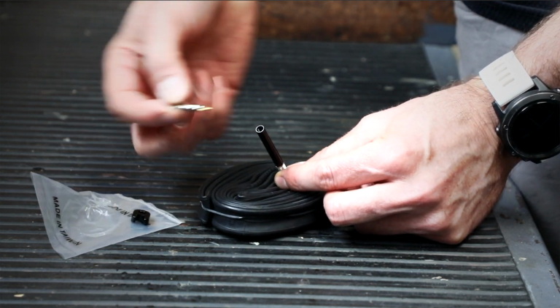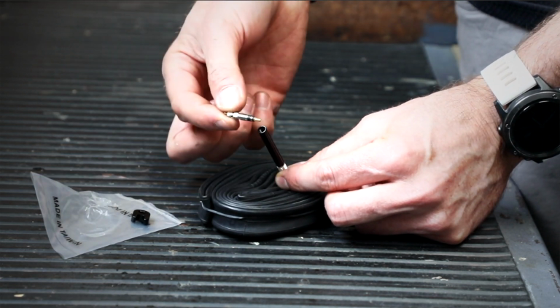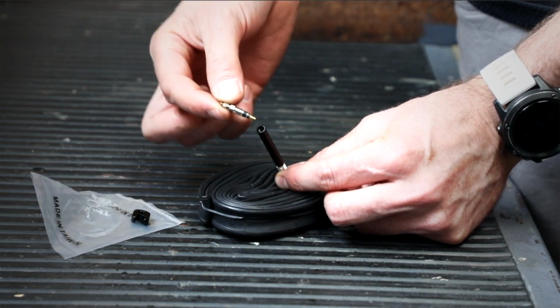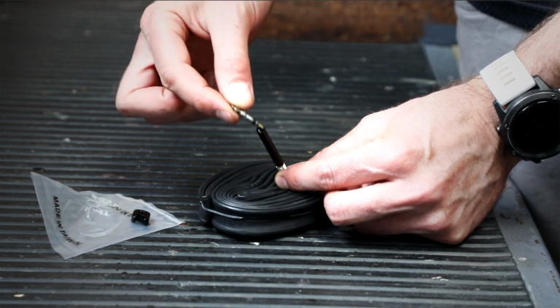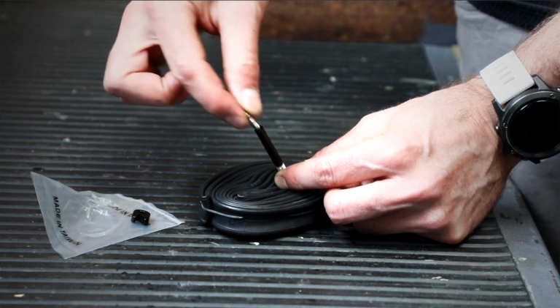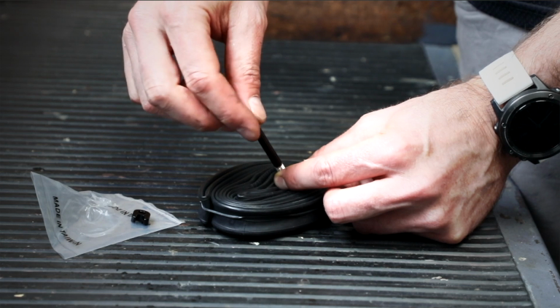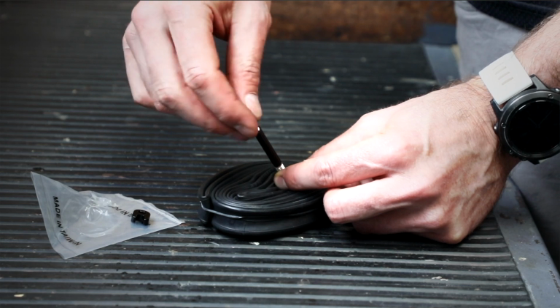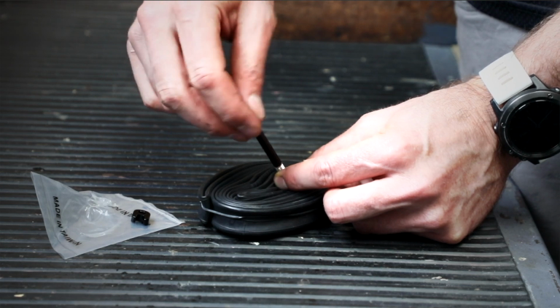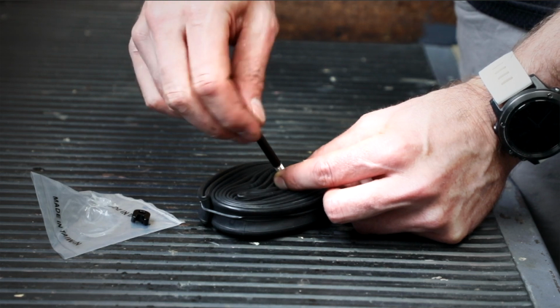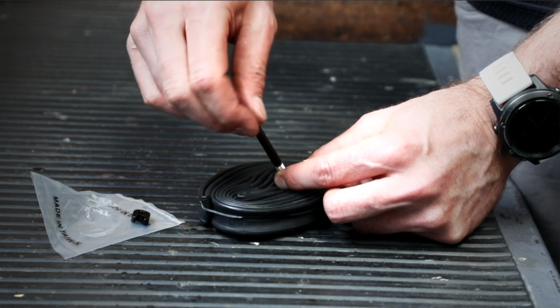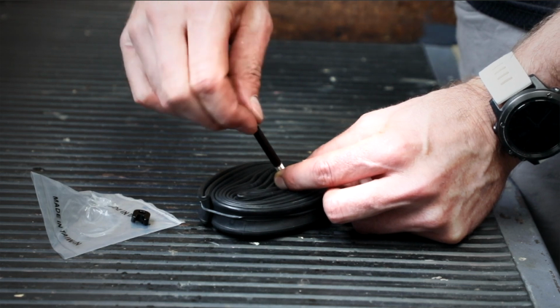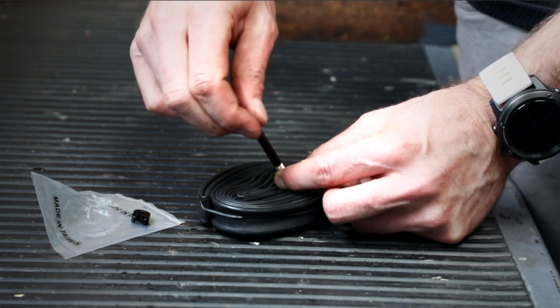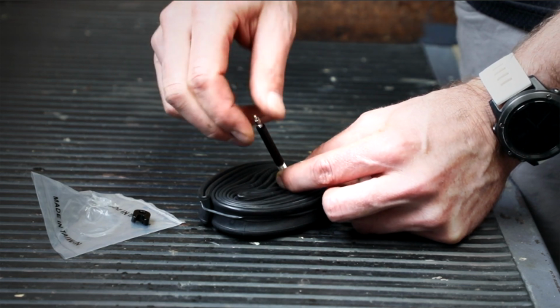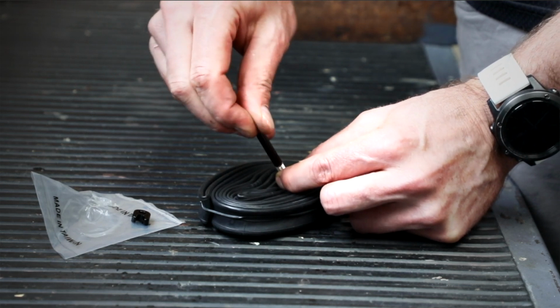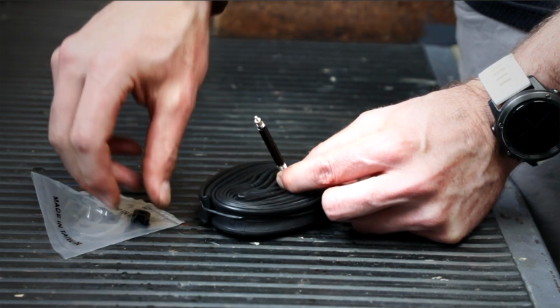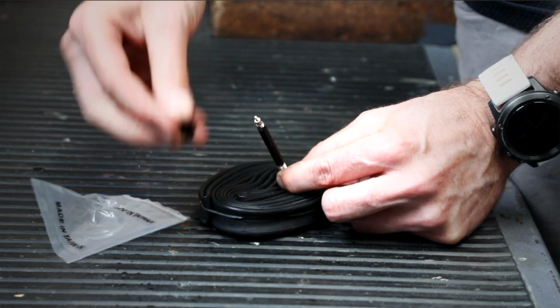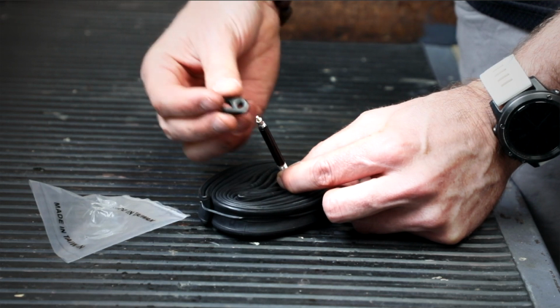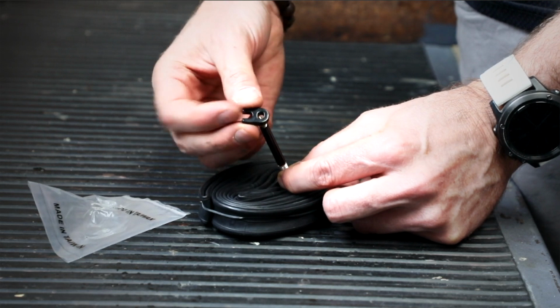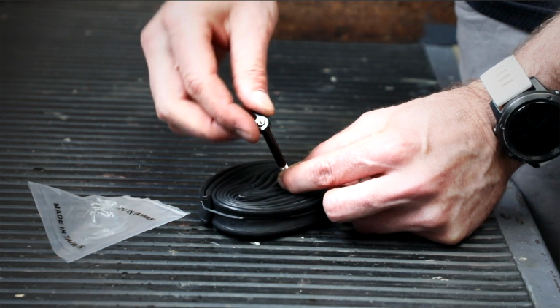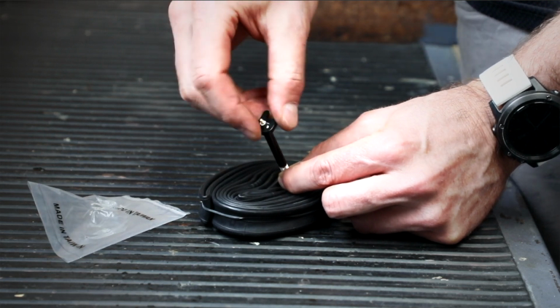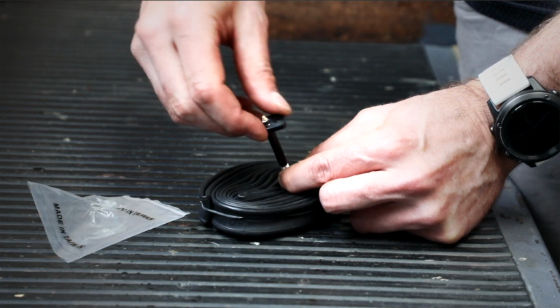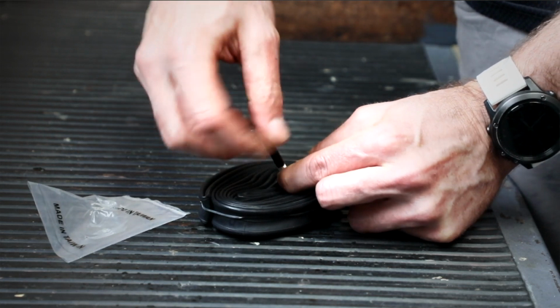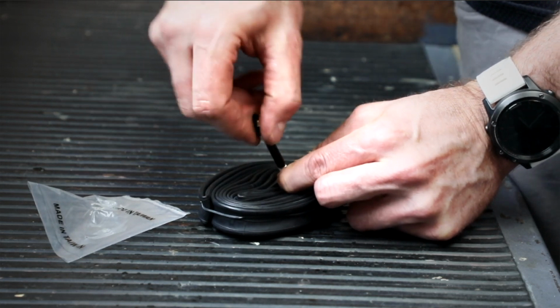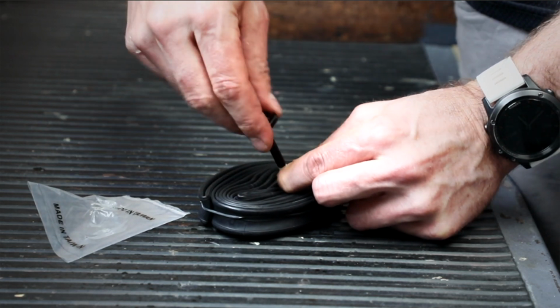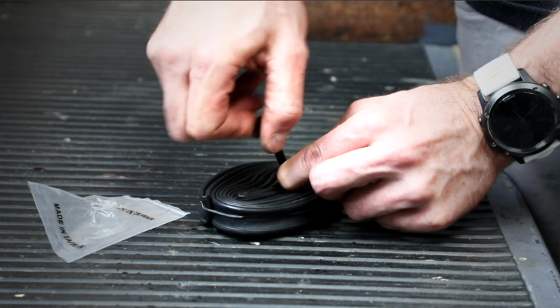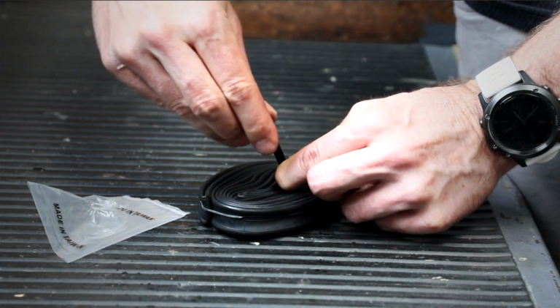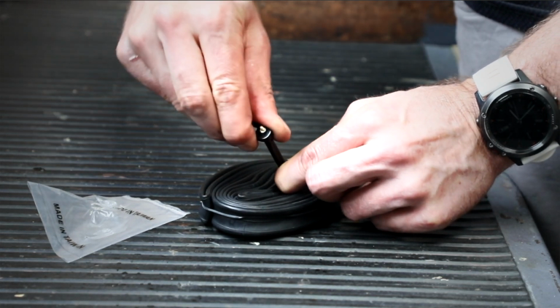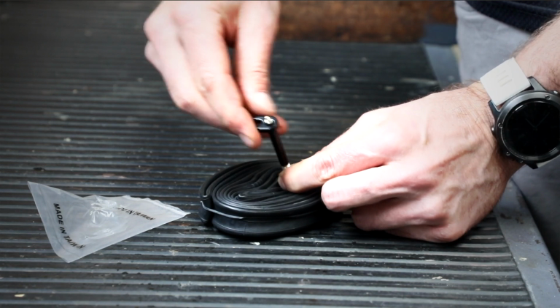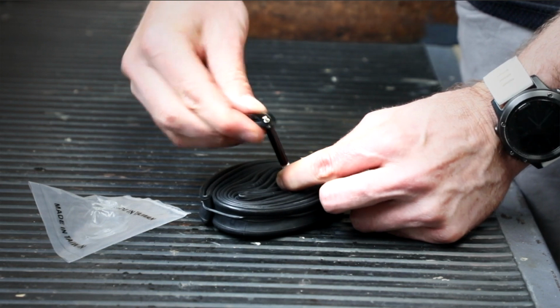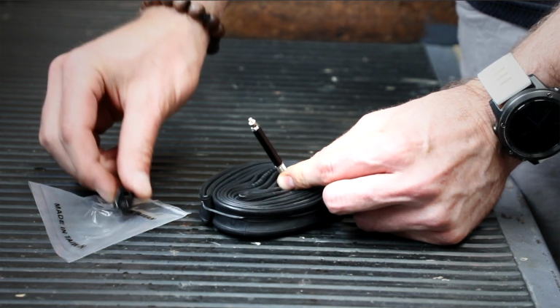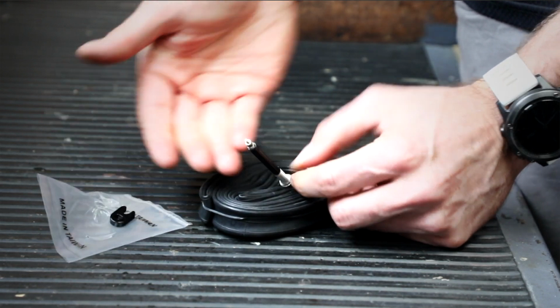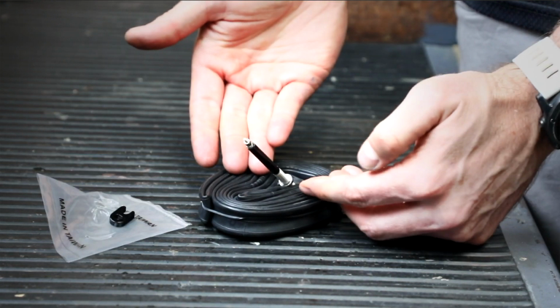Finally, install the valve core into the end of the valve extension and tighten again with the tool. And you are done.